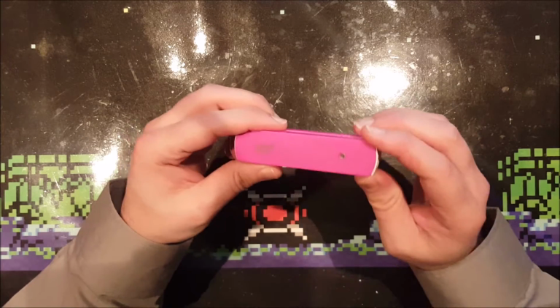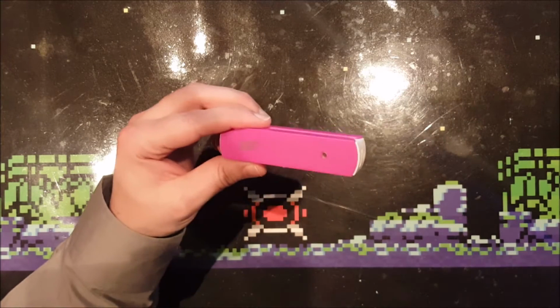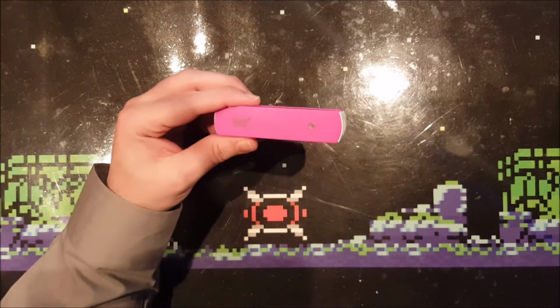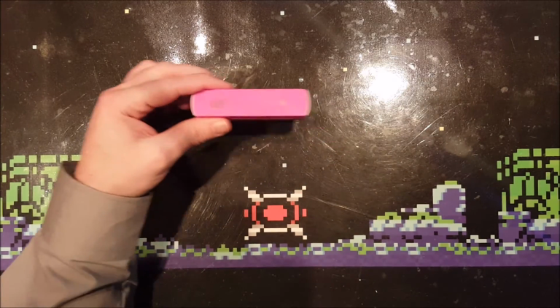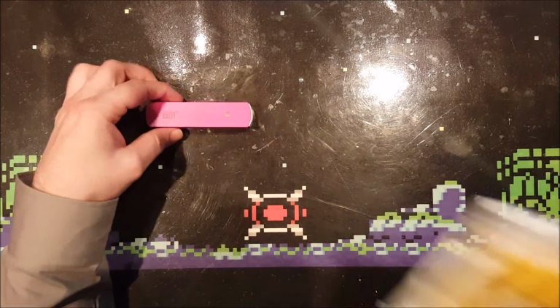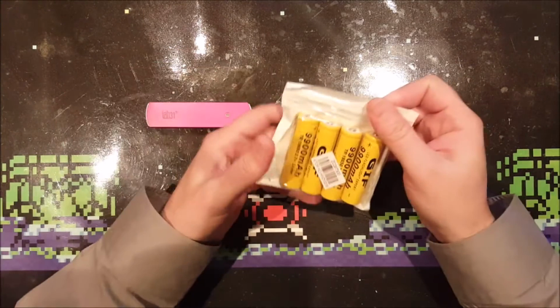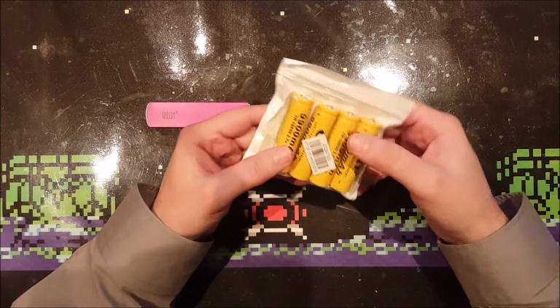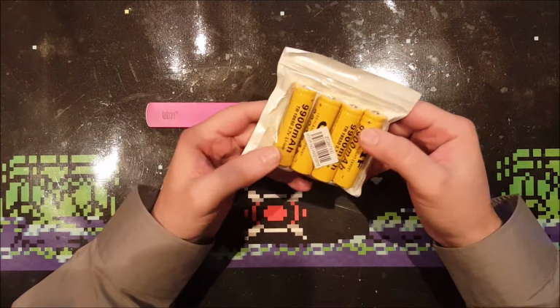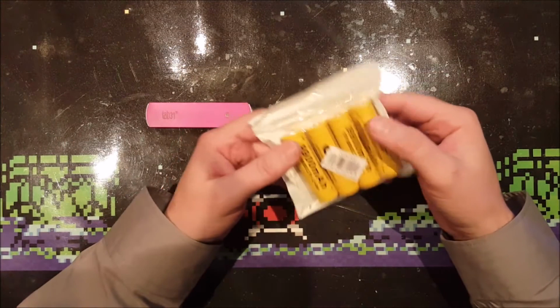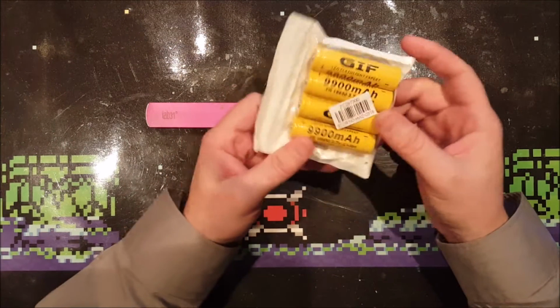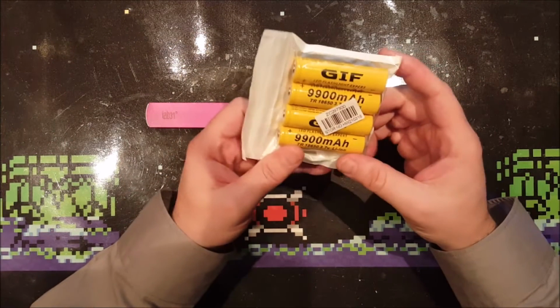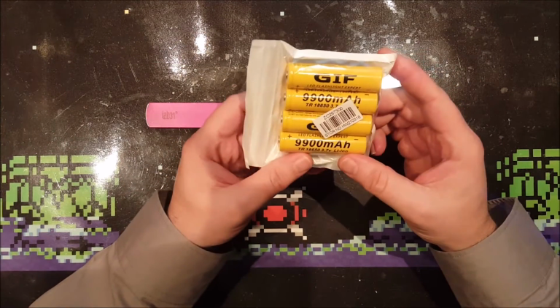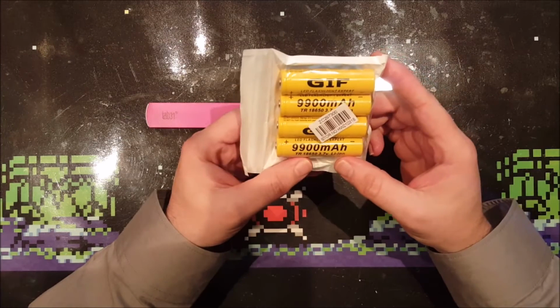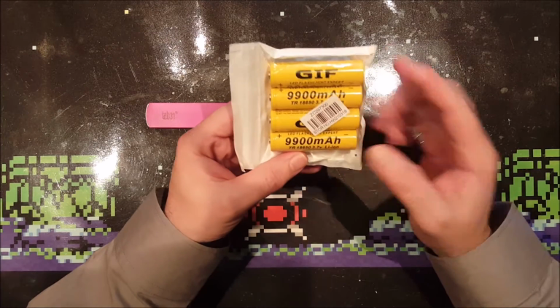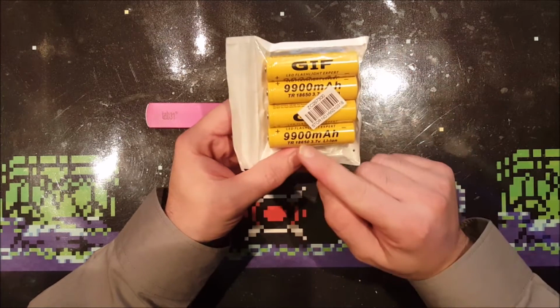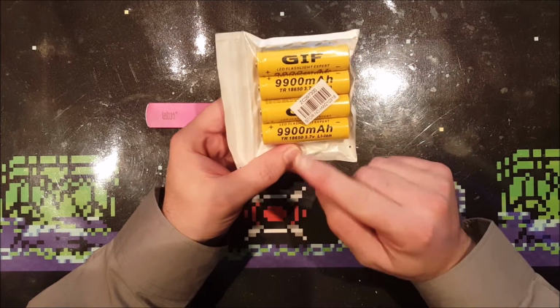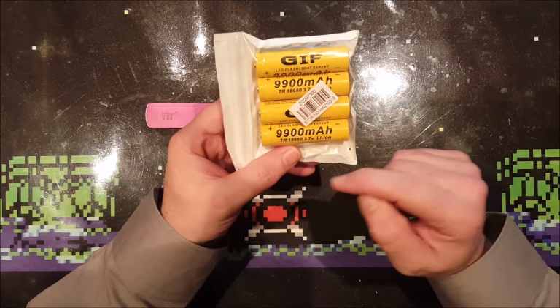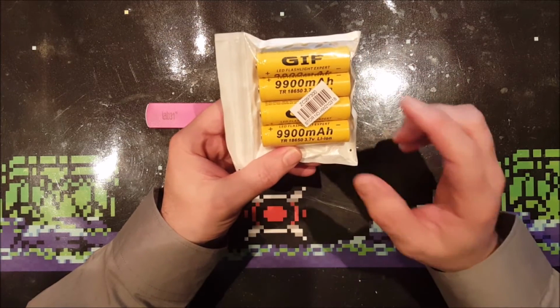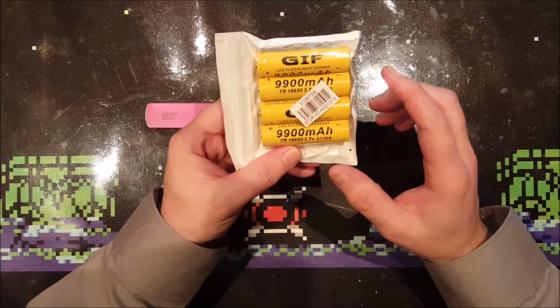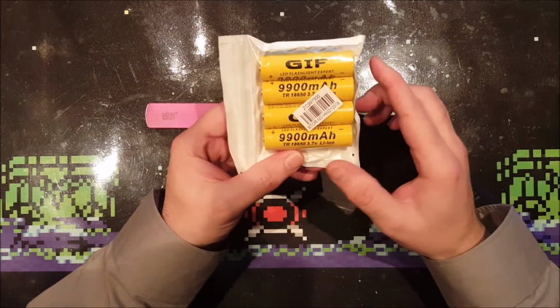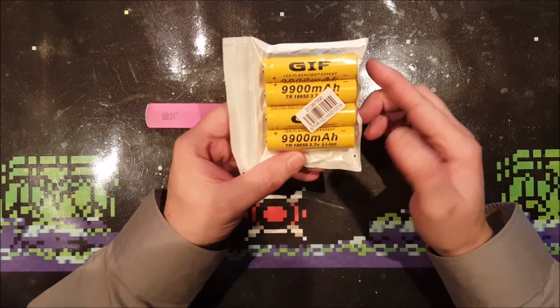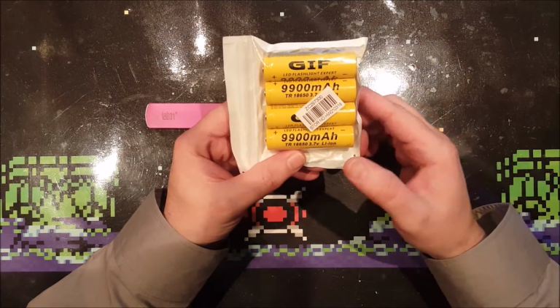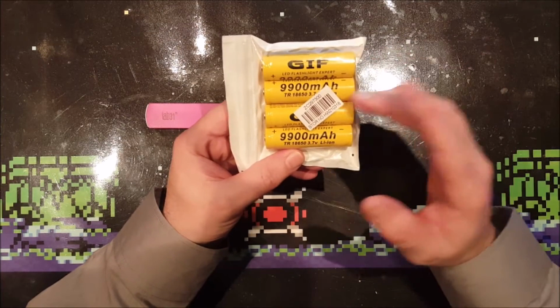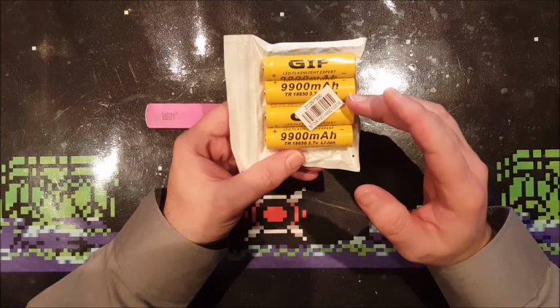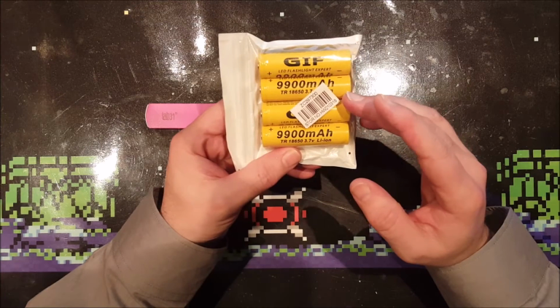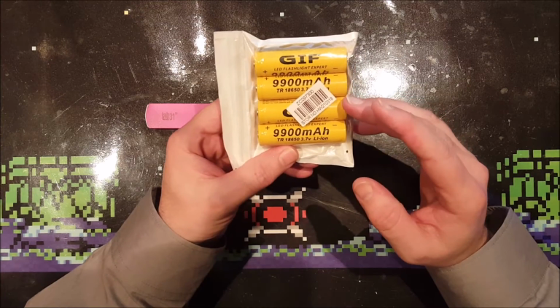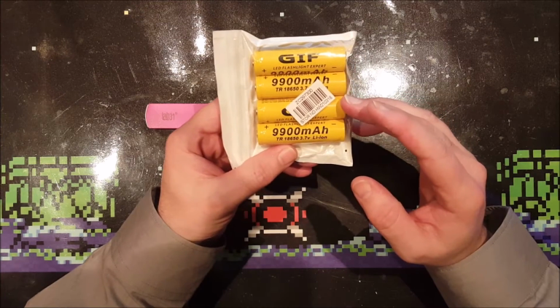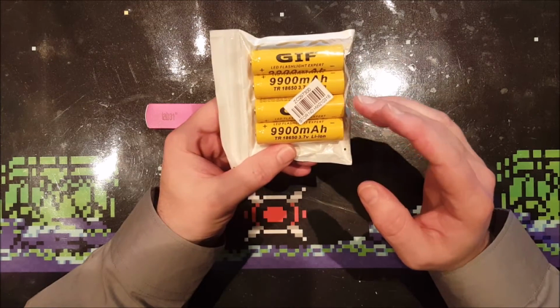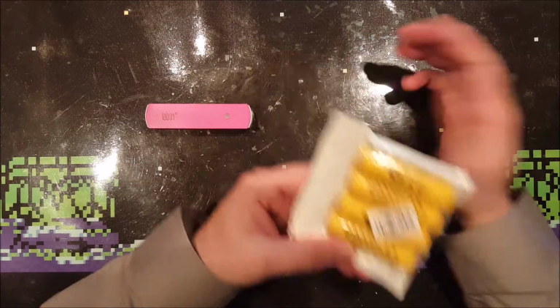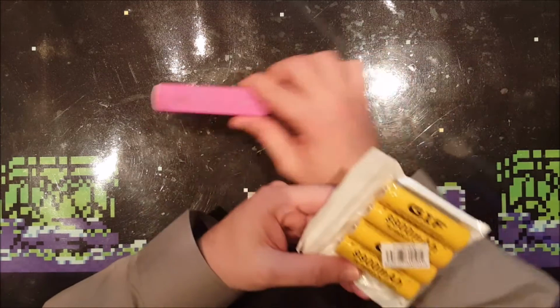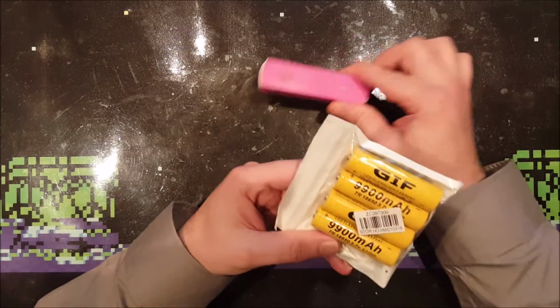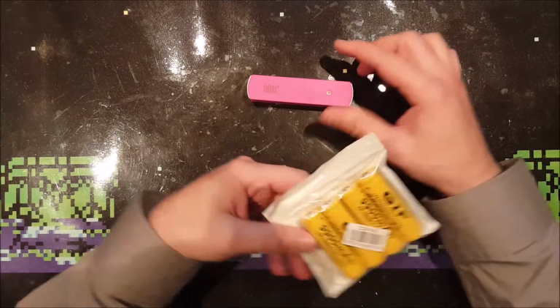I bought four 9900mAh 18650-style batteries from eBay for $5 to upgrade this power bank.